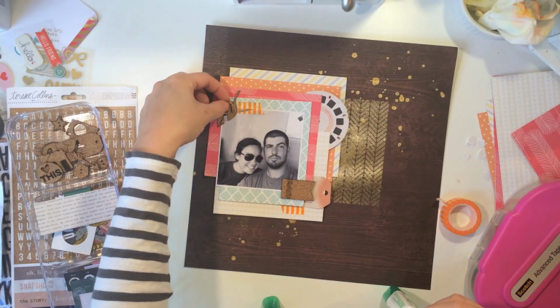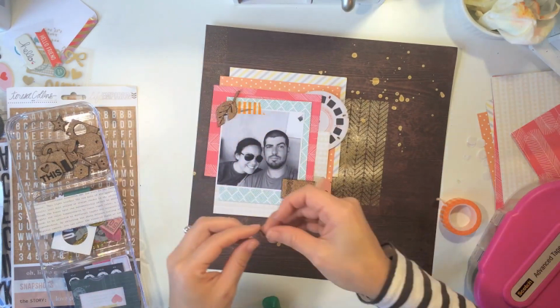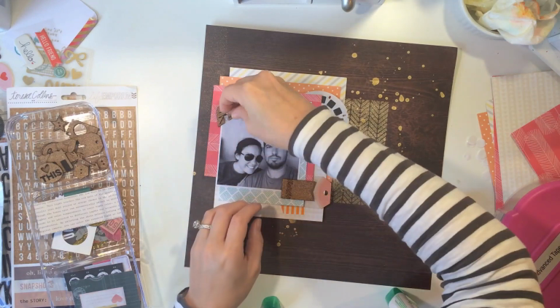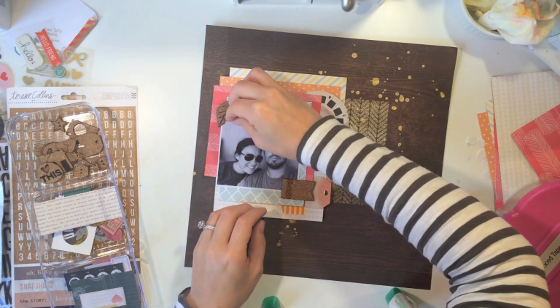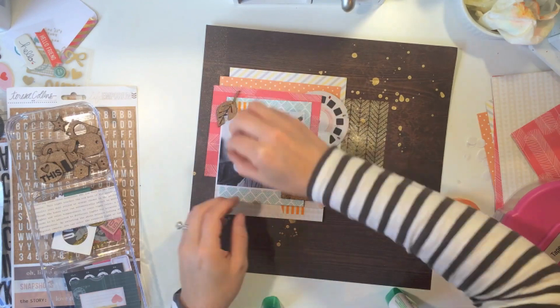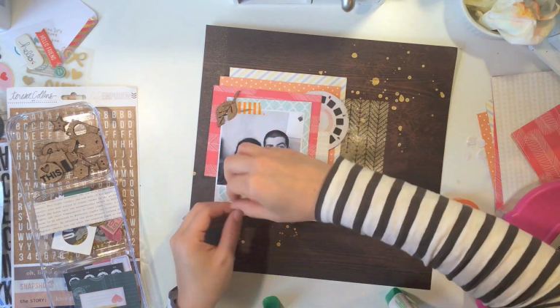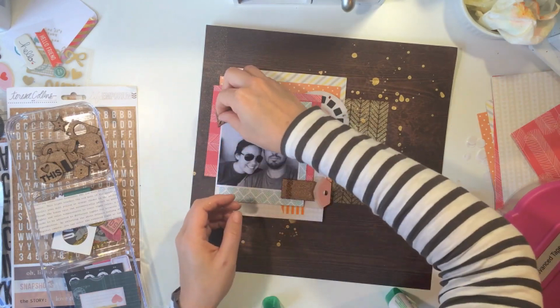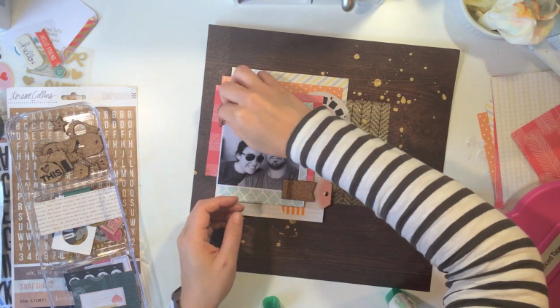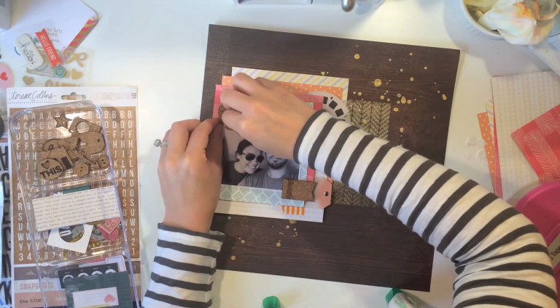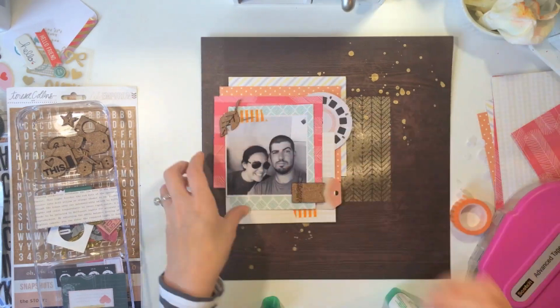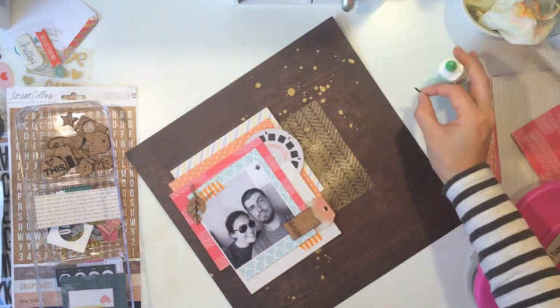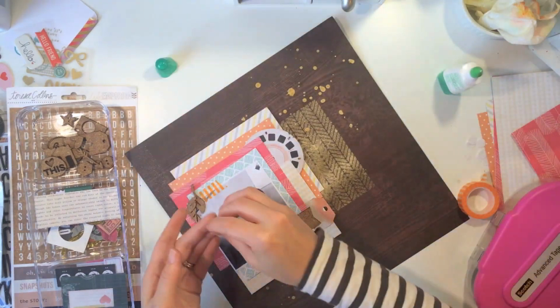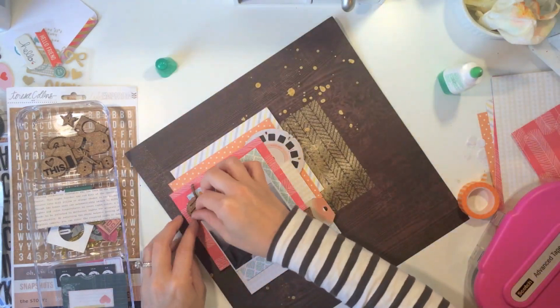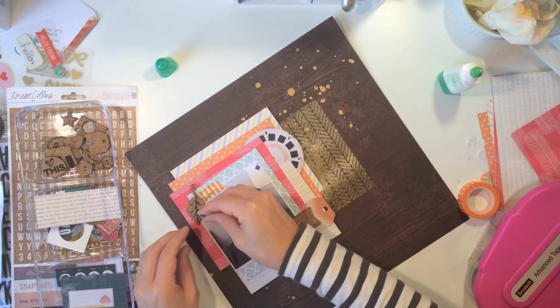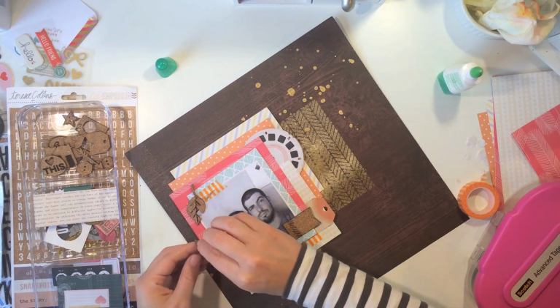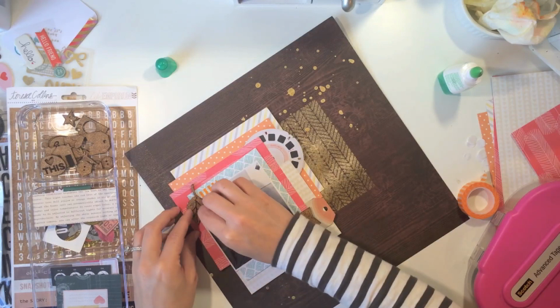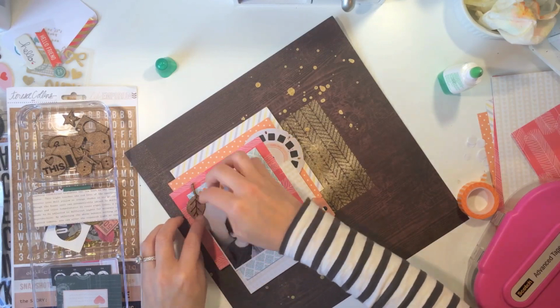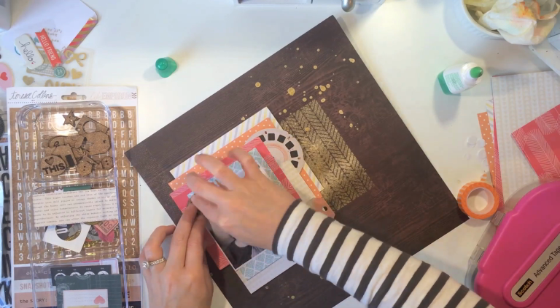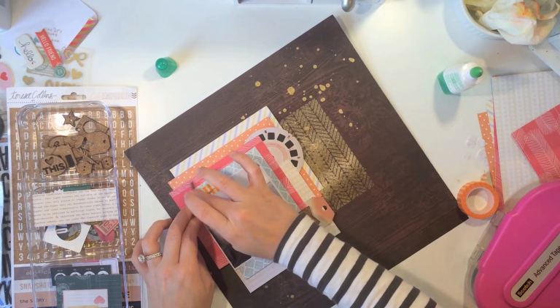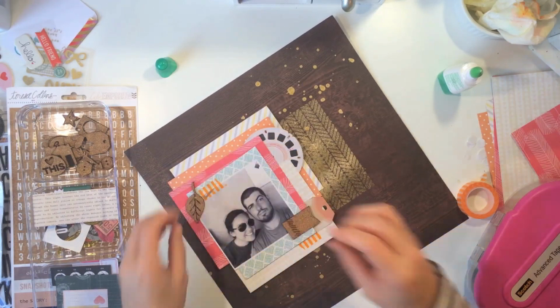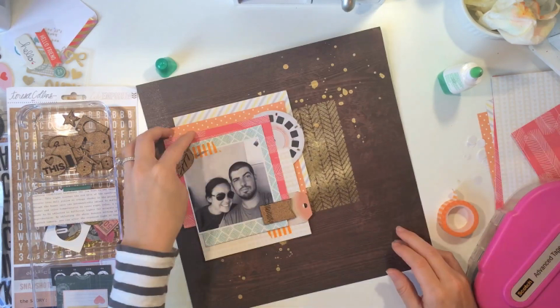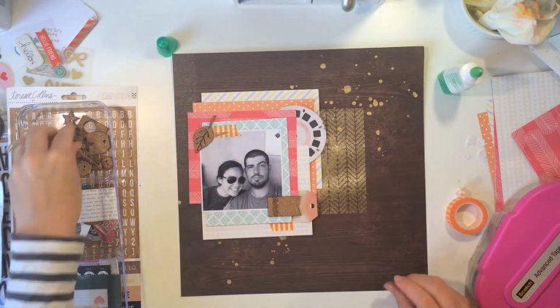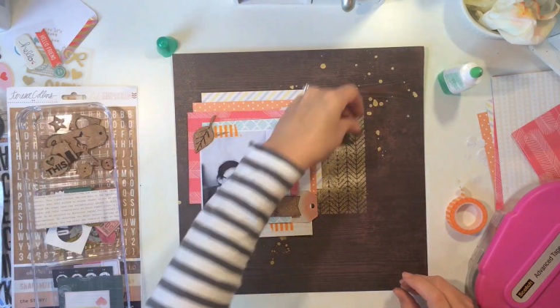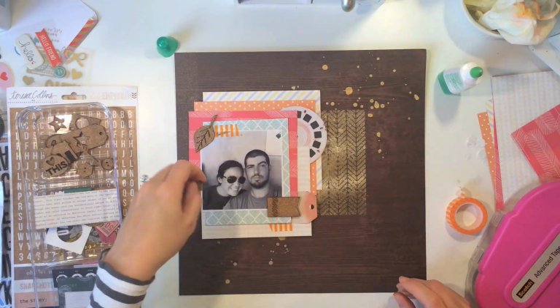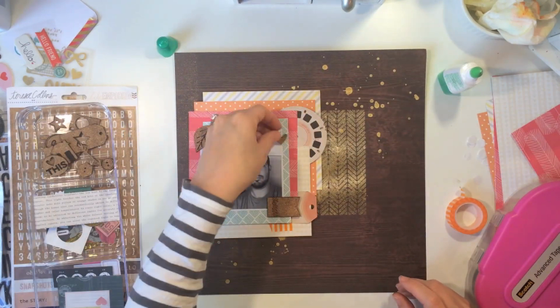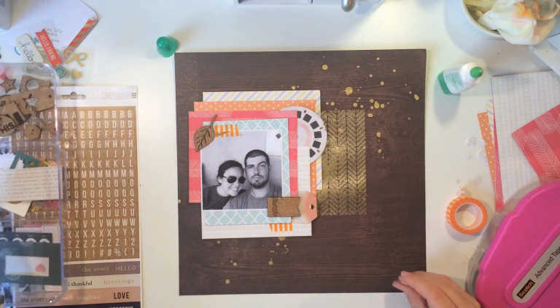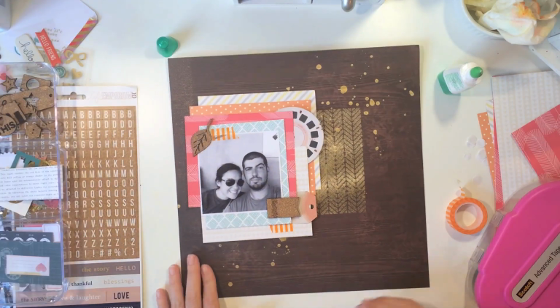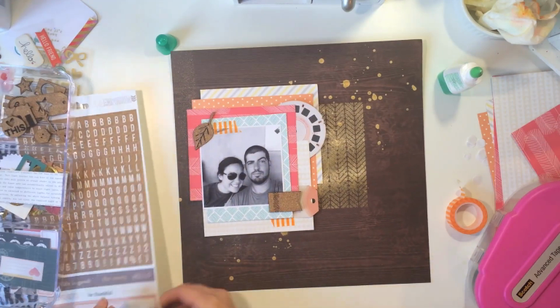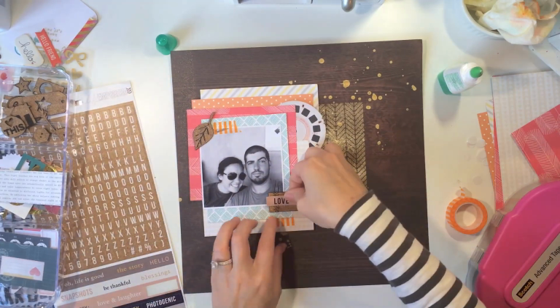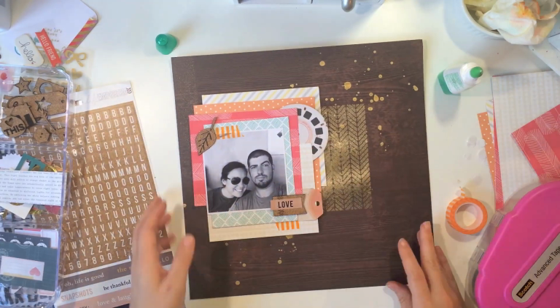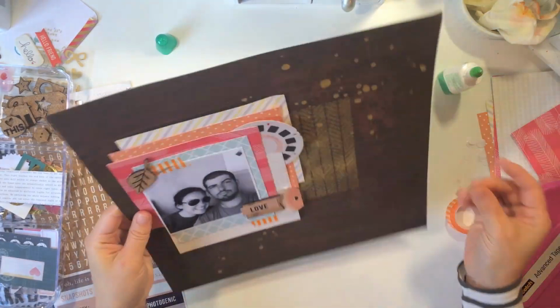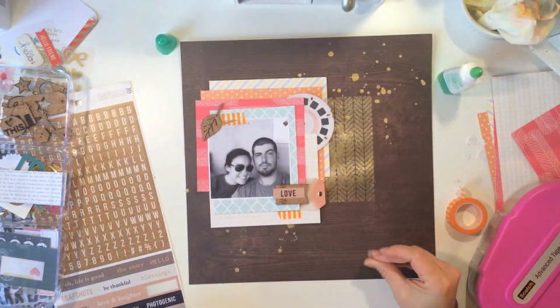This leaf kind of fell apart — not because it's not good quality, but because I was trying to use my ATG gun on it and it was just a little bit too strong. I decided to go ahead and just piece it back together and it looks as good as new.